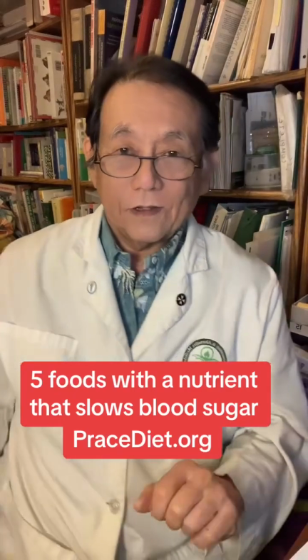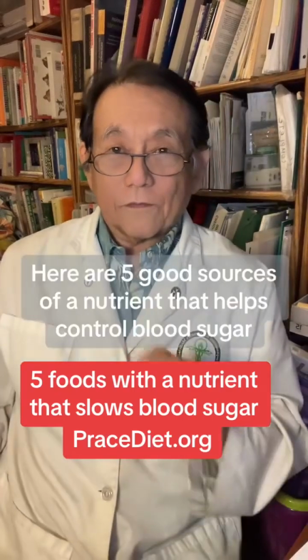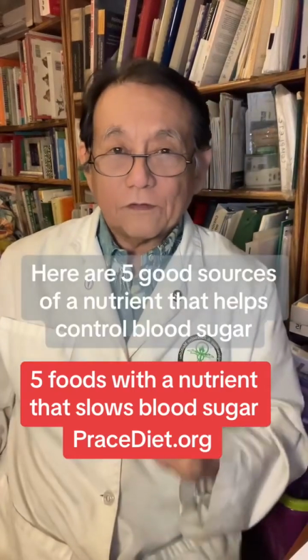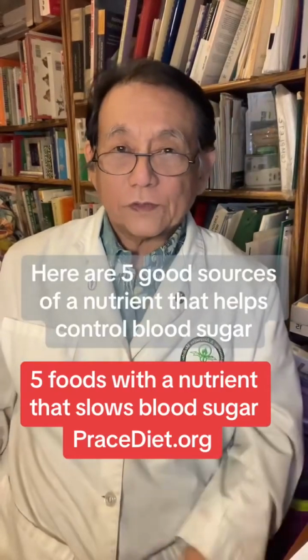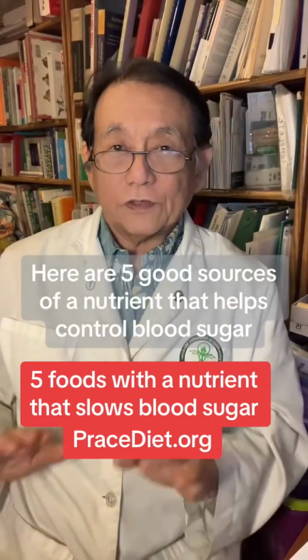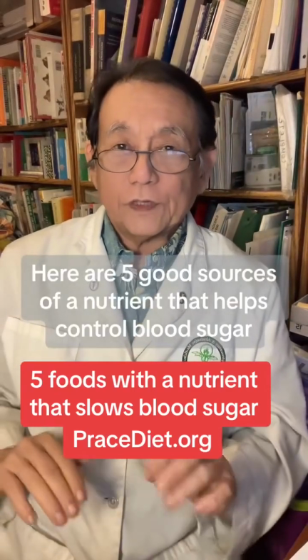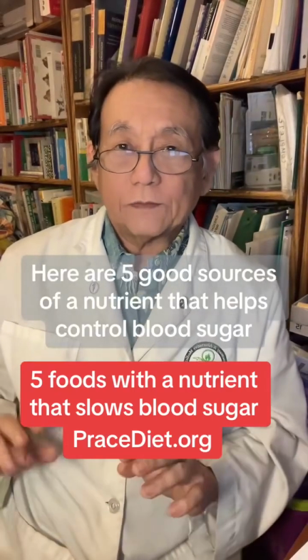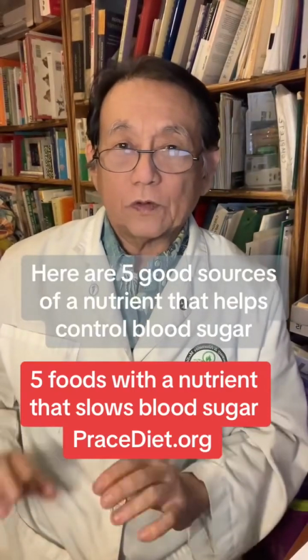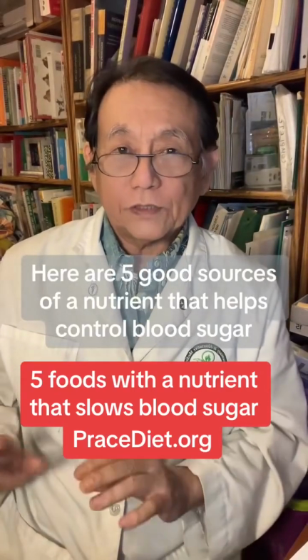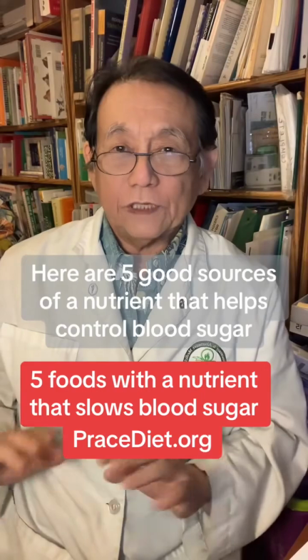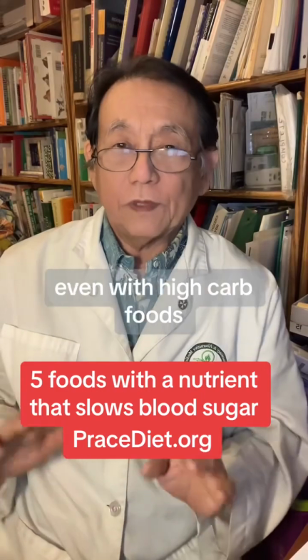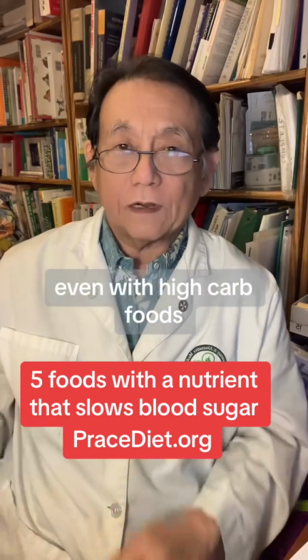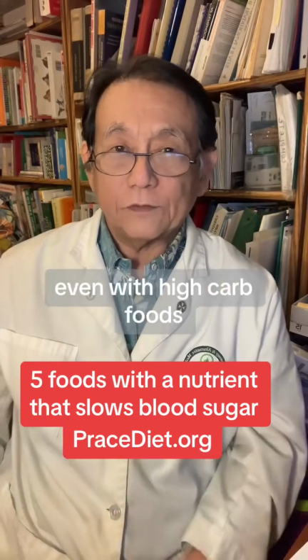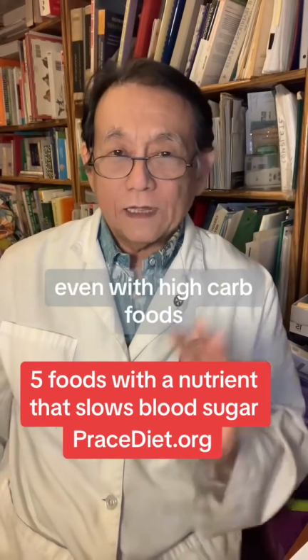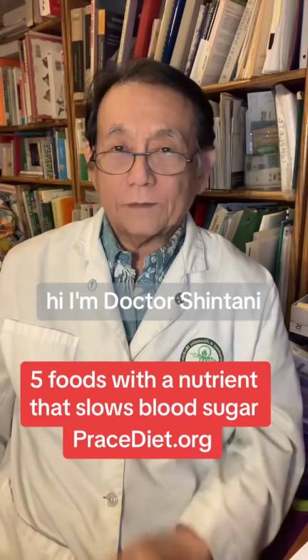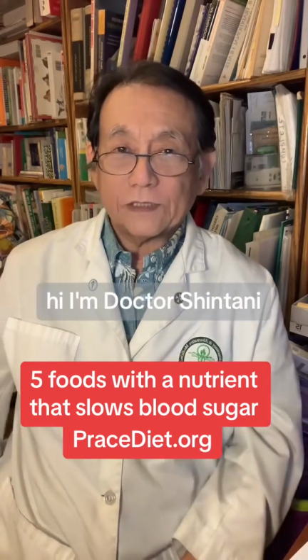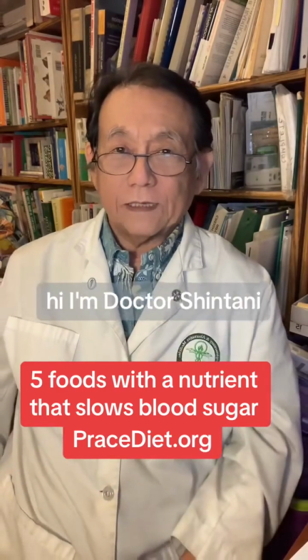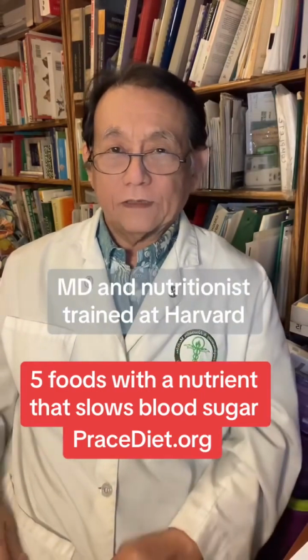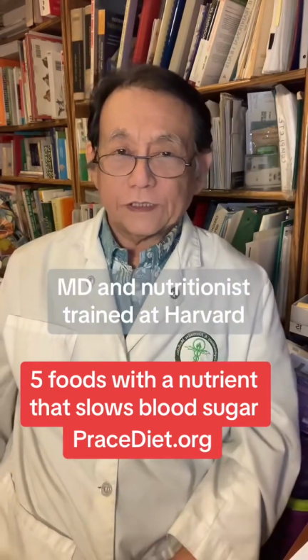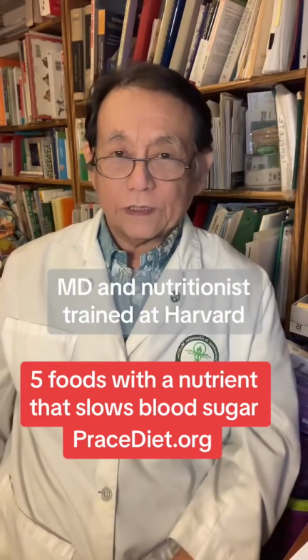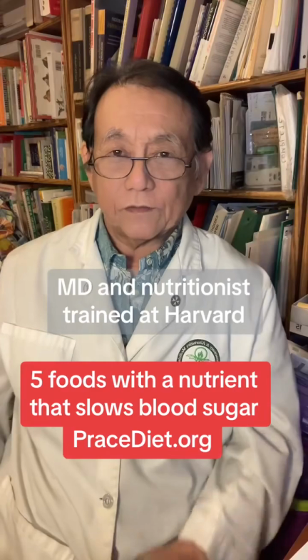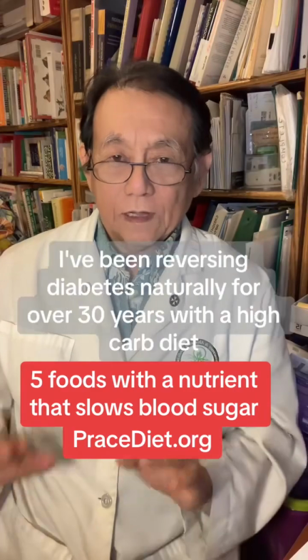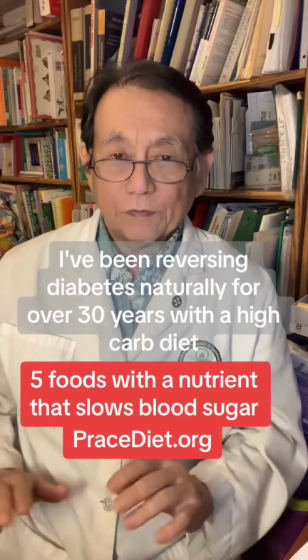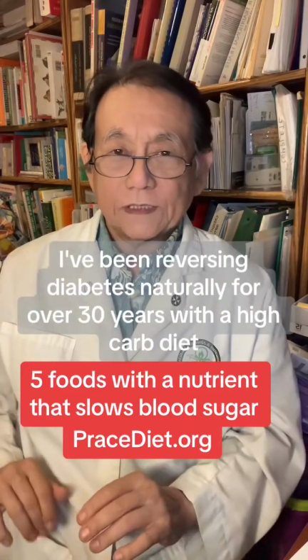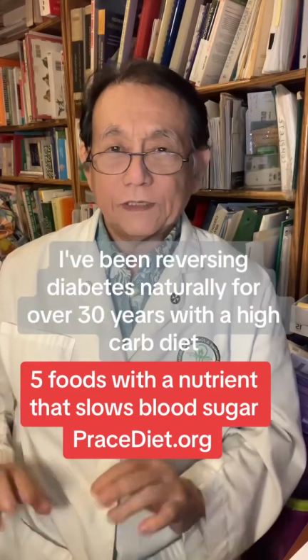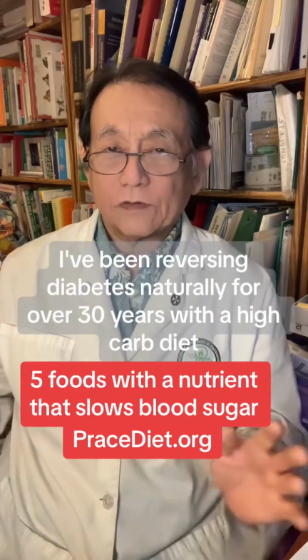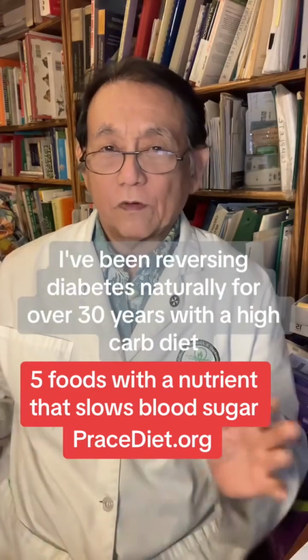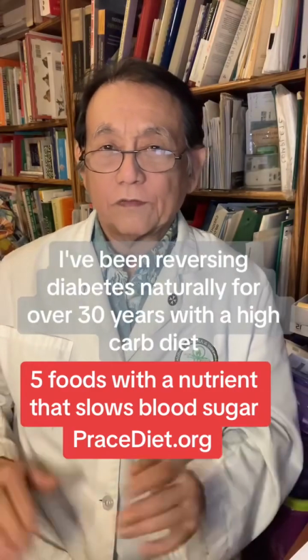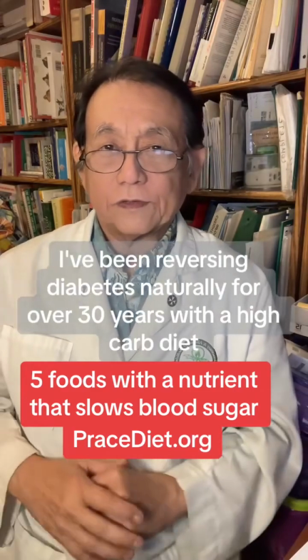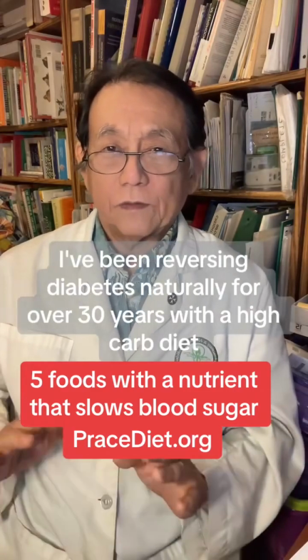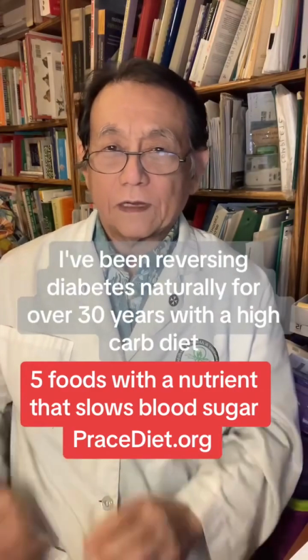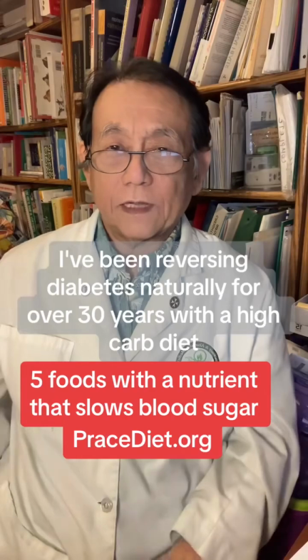Here are five good sources of a nutrient that helps control blood sugar even with high-carb foods. Hi, I'm Dr. Shintani, M.D. and nutritionist trained at Harvard. I've been reversing diabetes naturally for over 30 years with a high-carb diet.